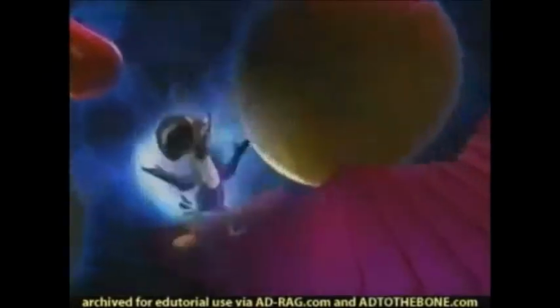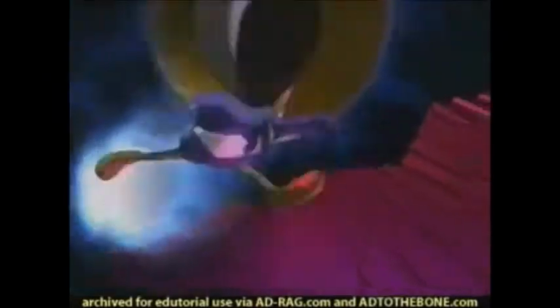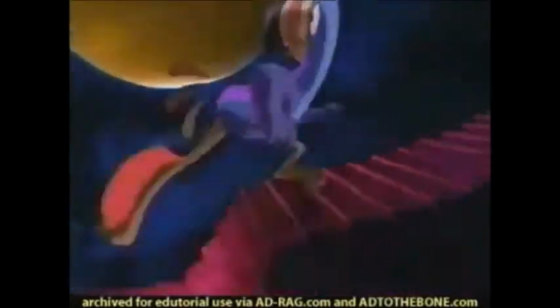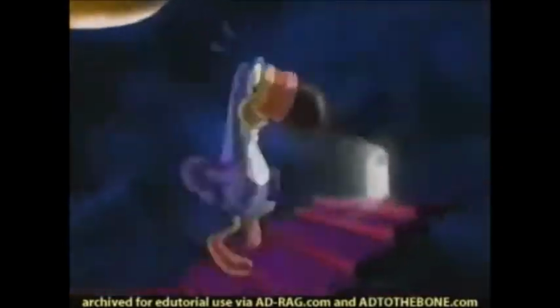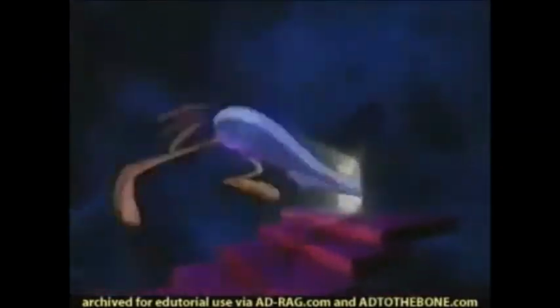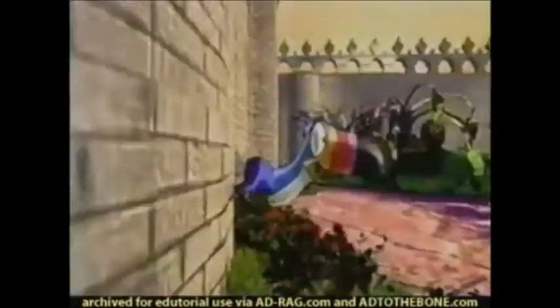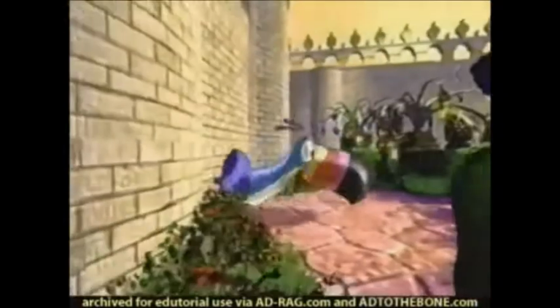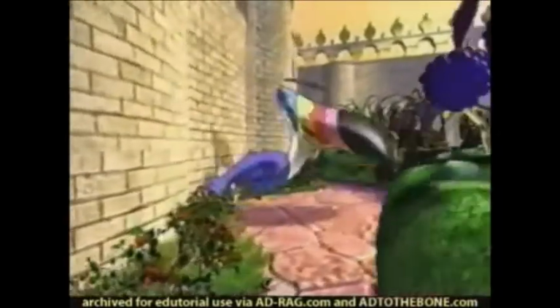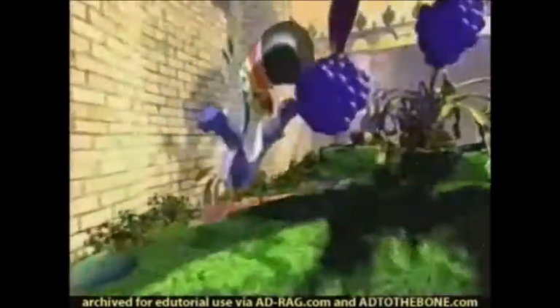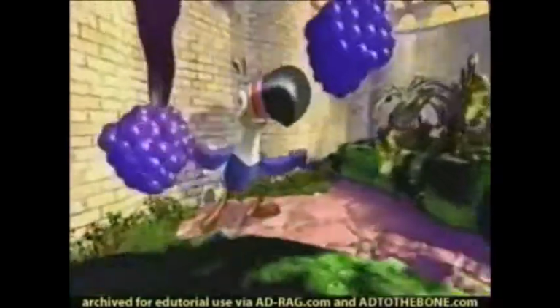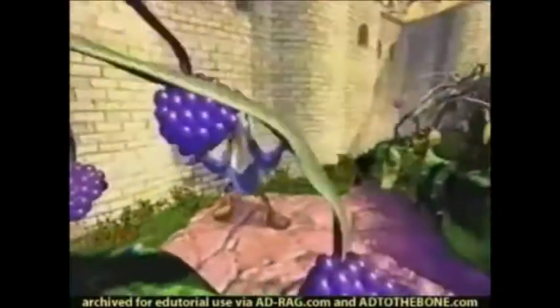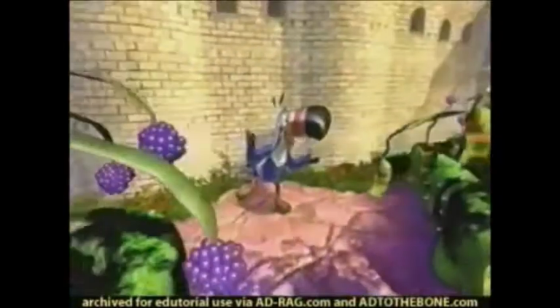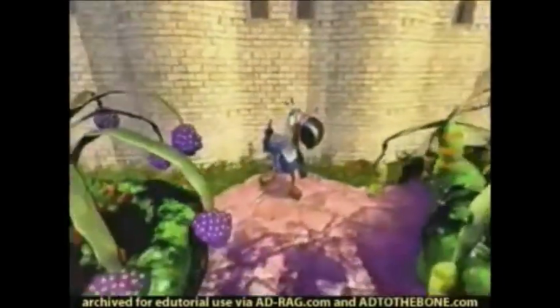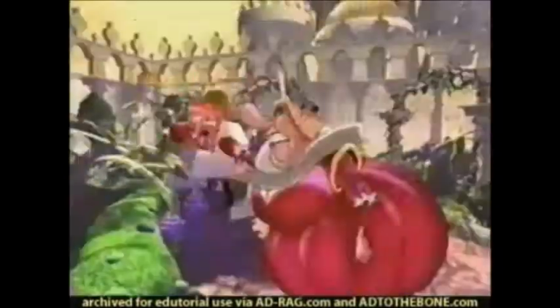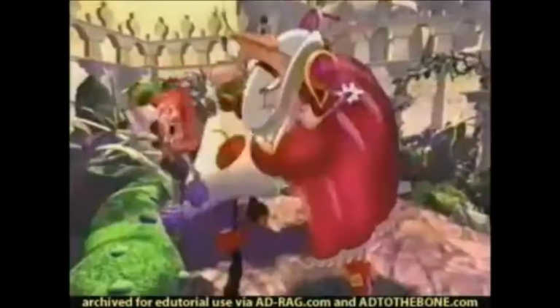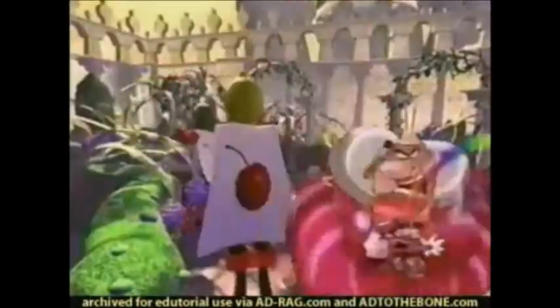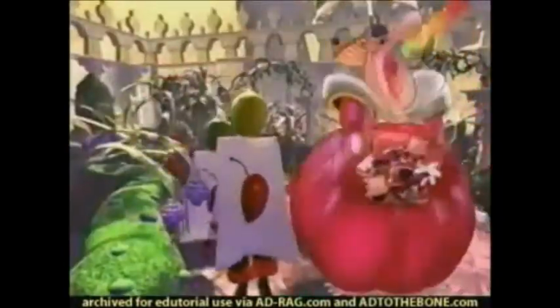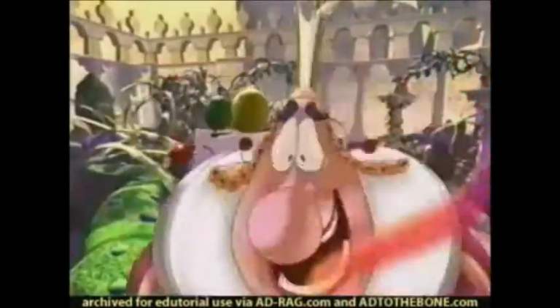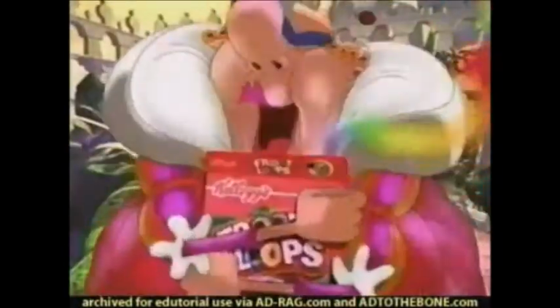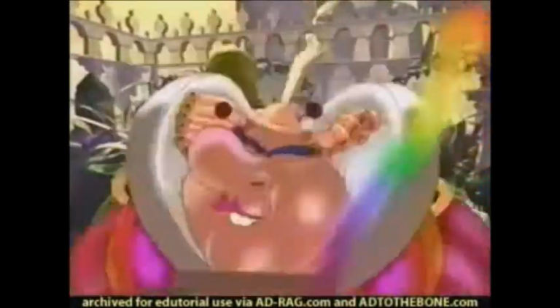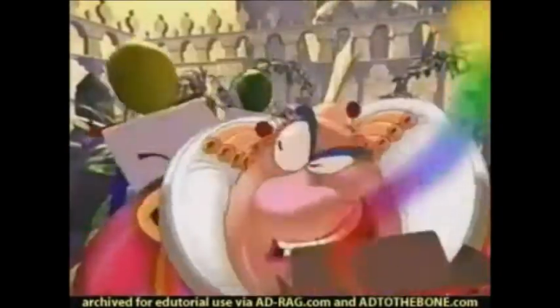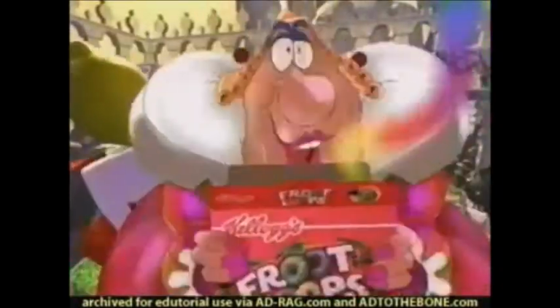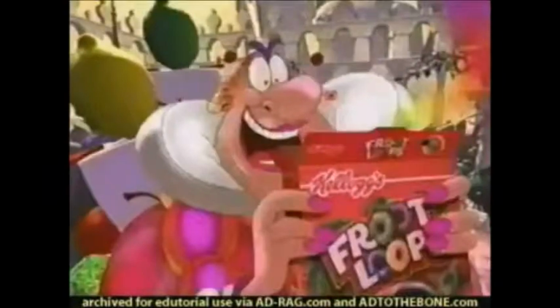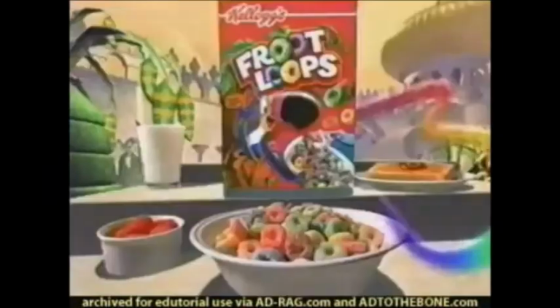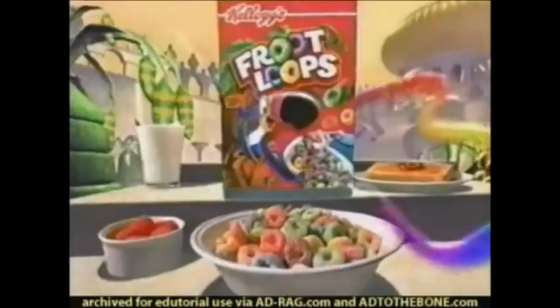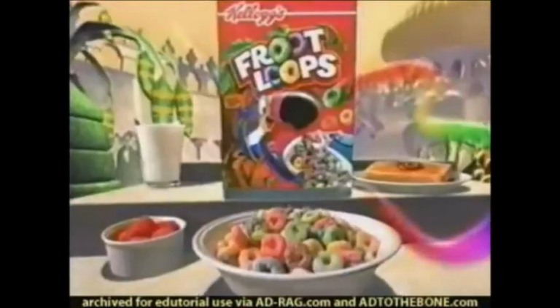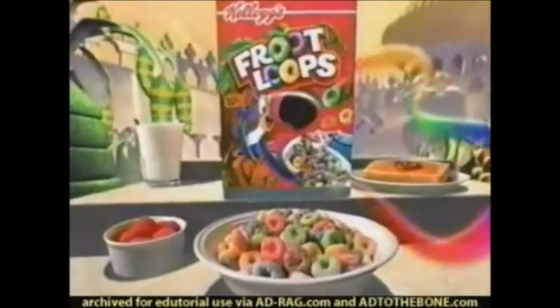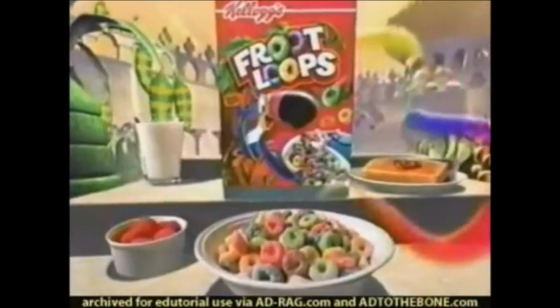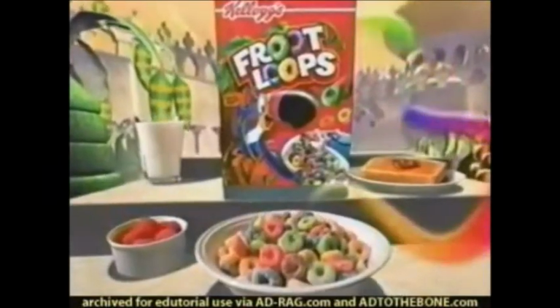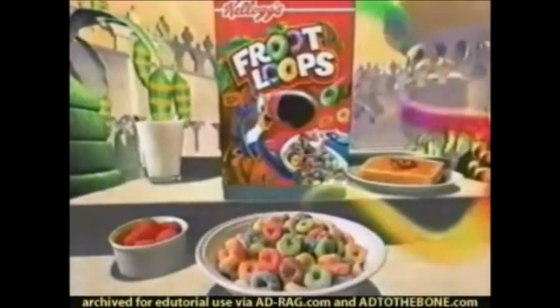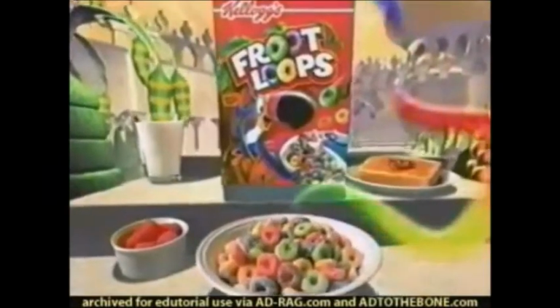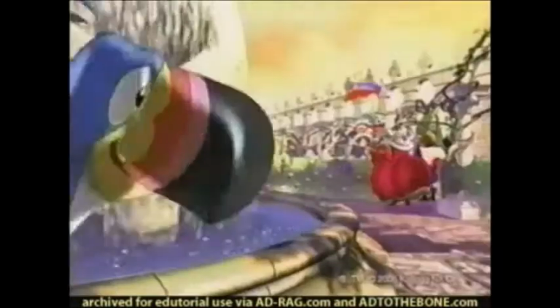Whoa! What a strange place. I smell wonderful fruit. But where's my Froot Loops? The best fruit scent in all the land — Kellogg's Froot Loops cereal. The fragrantly fruity part of this good breakfast.